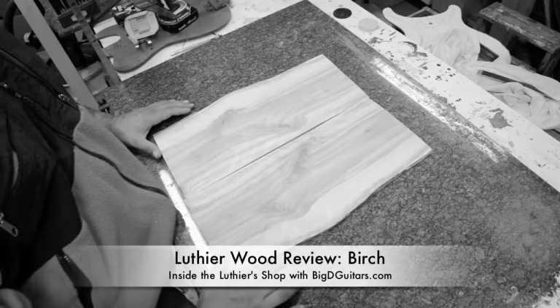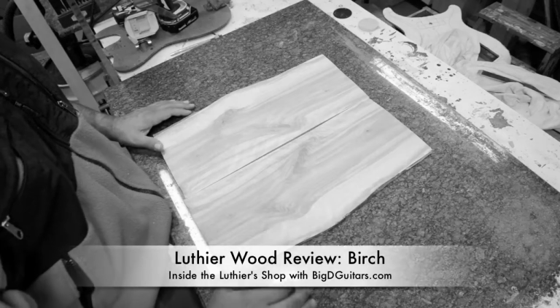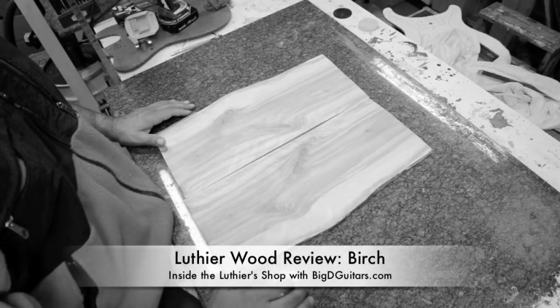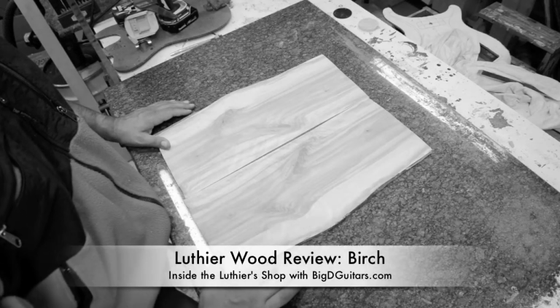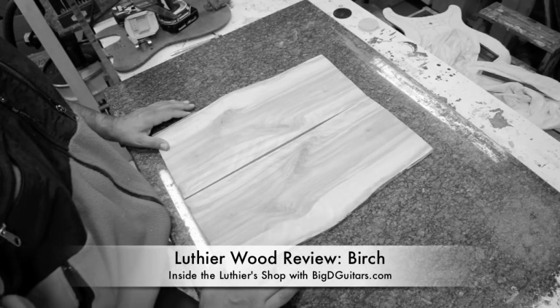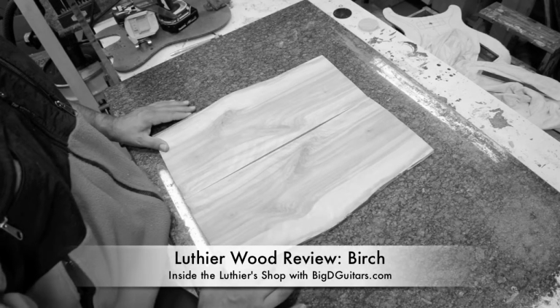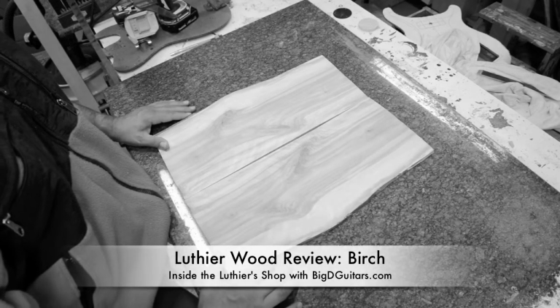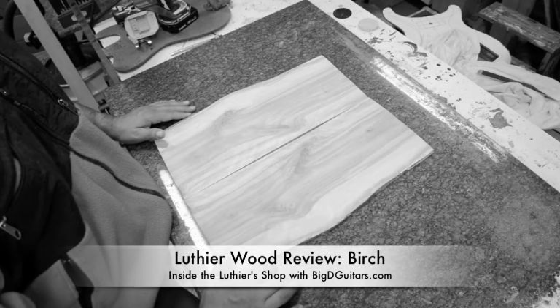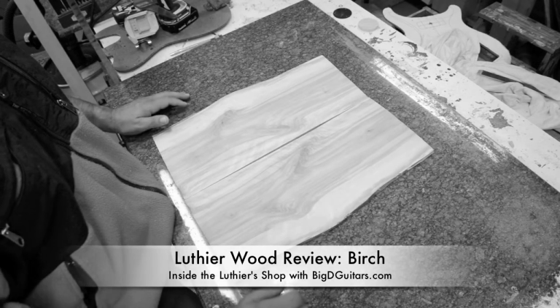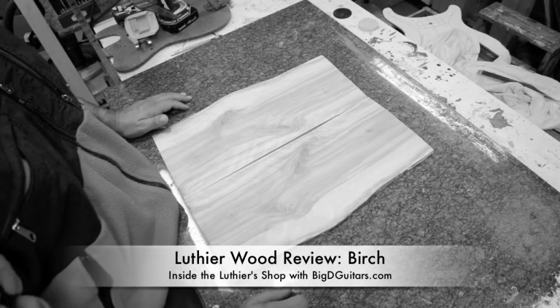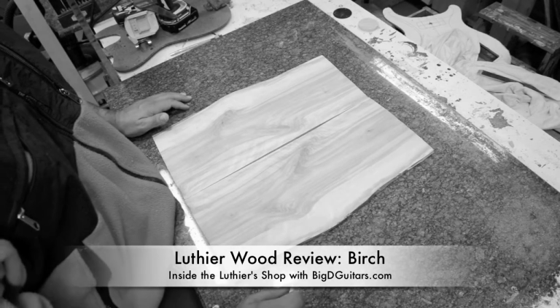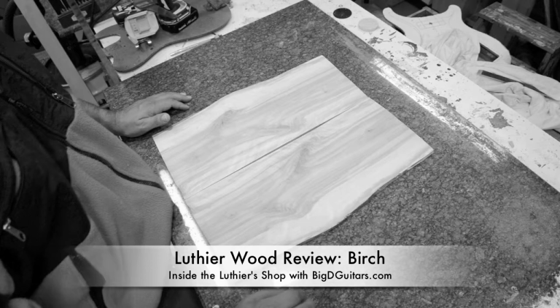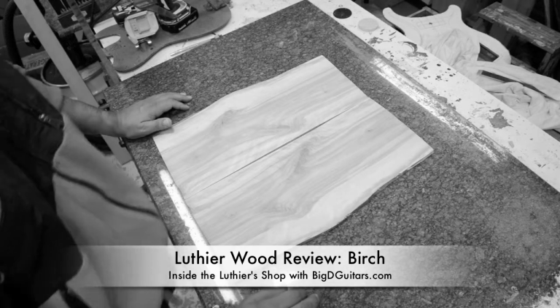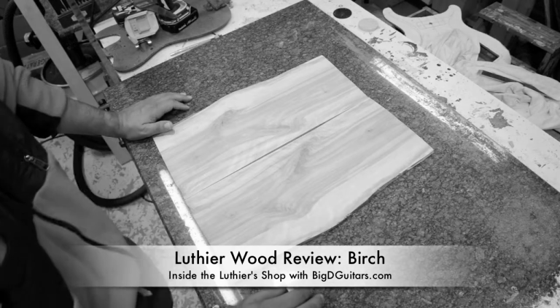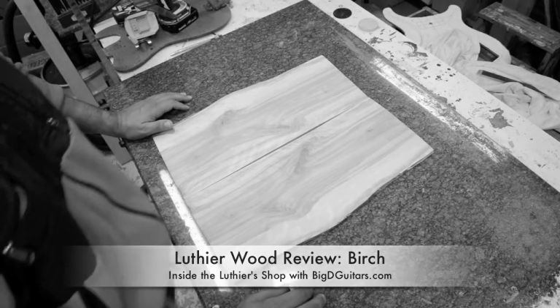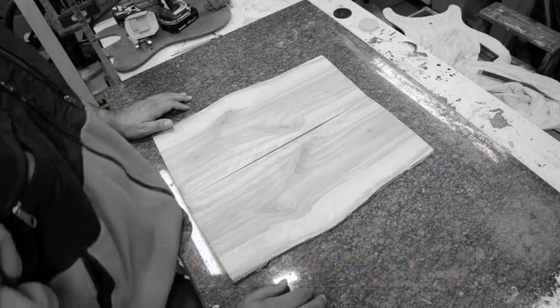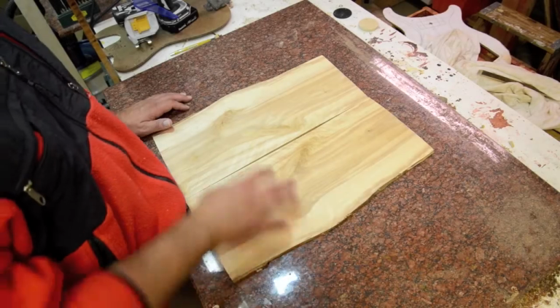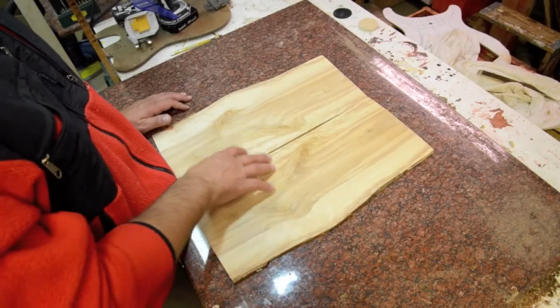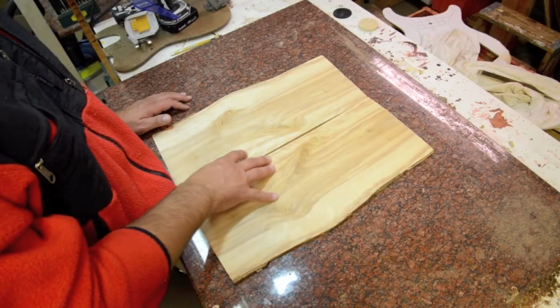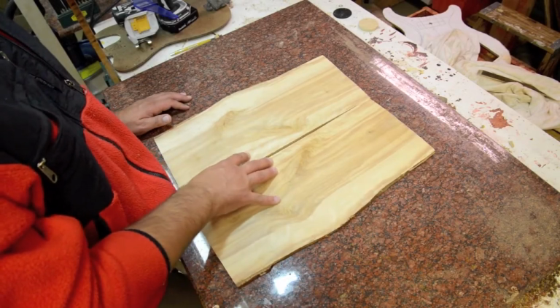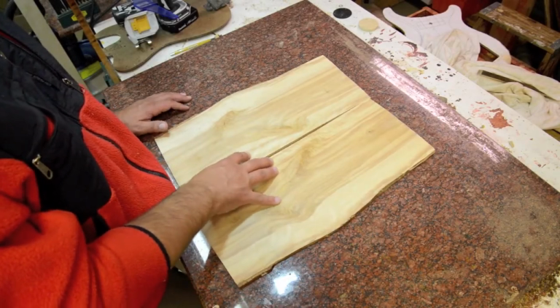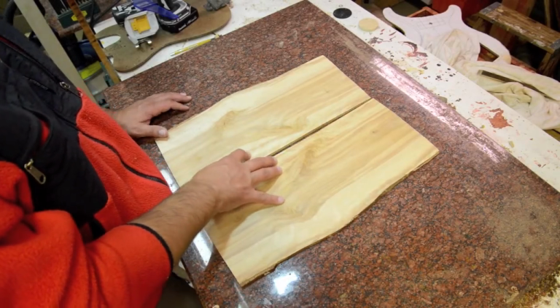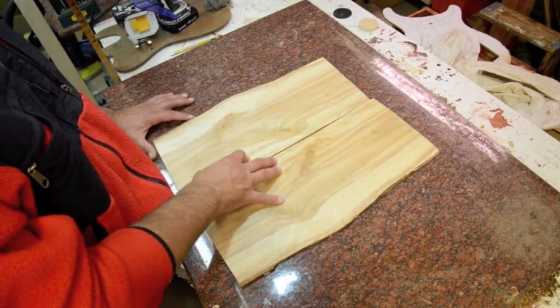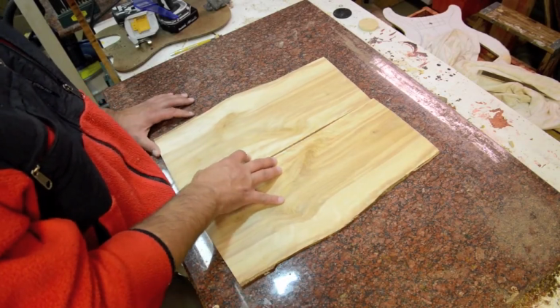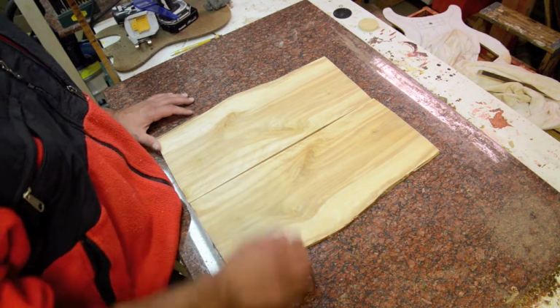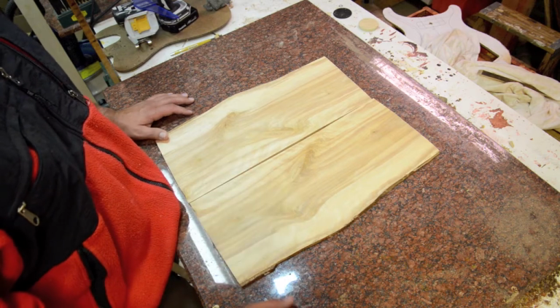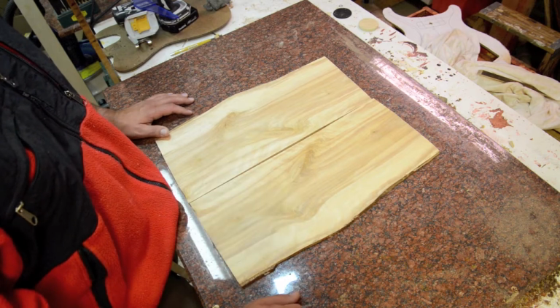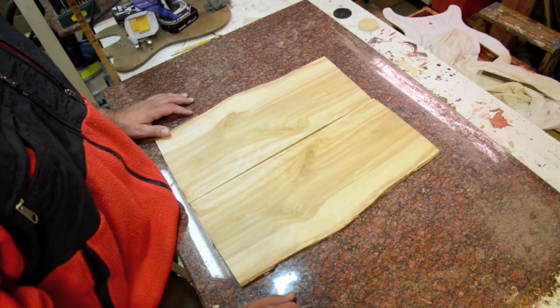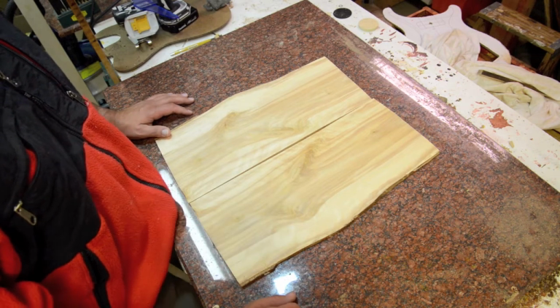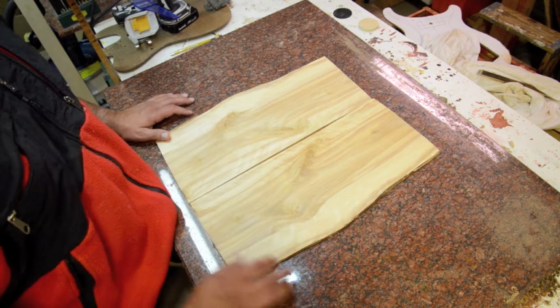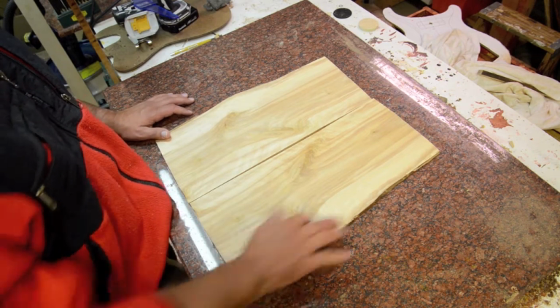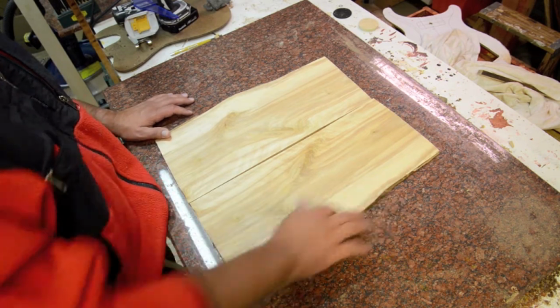American birch is a great alternative hardwood to use for a solid body or acoustic guitar. It does come available in larger widths and lengths. I've seen 8-quarter birch that has full white wood.